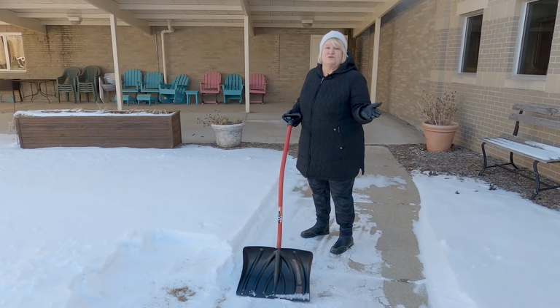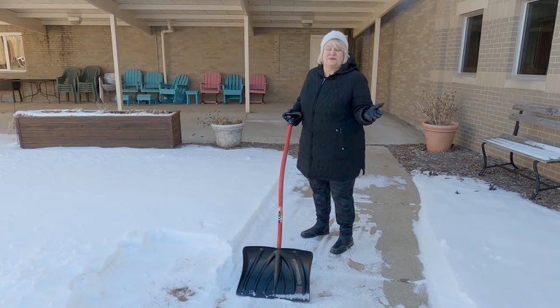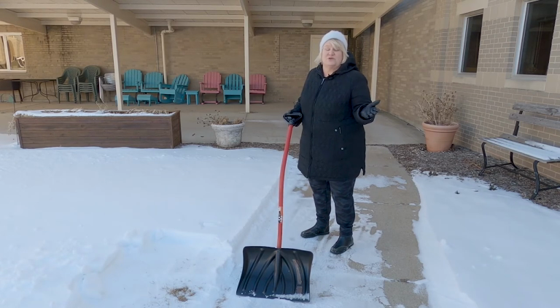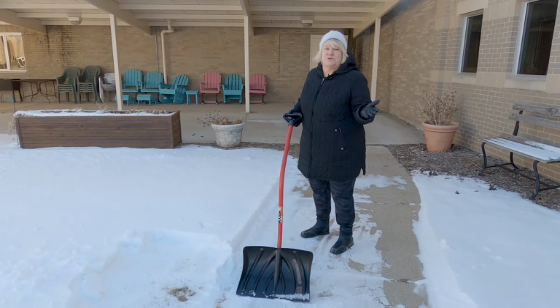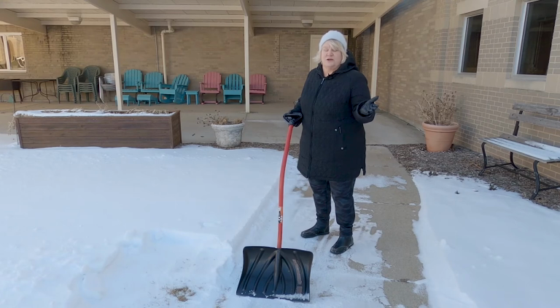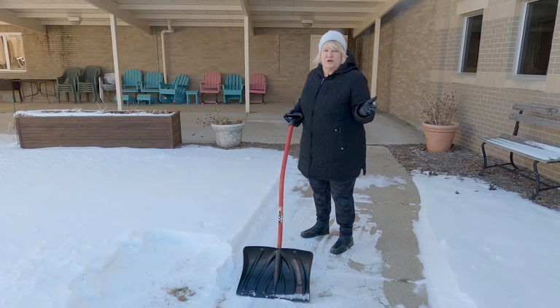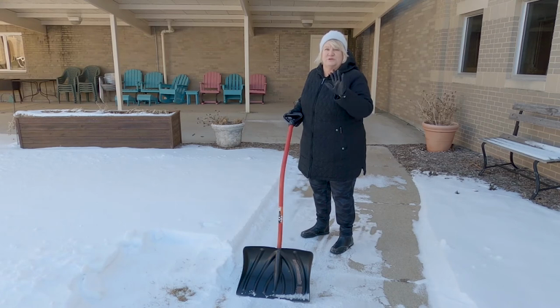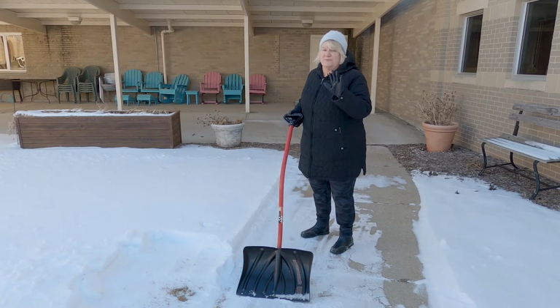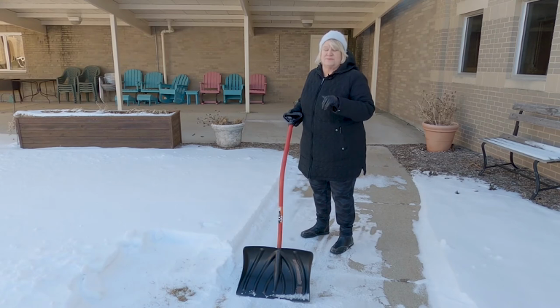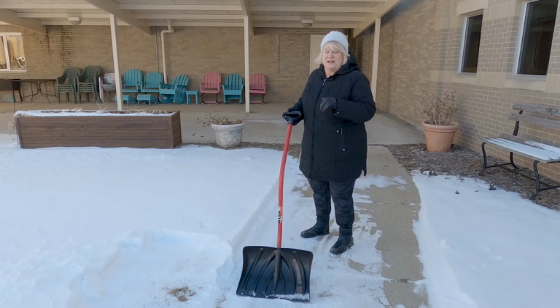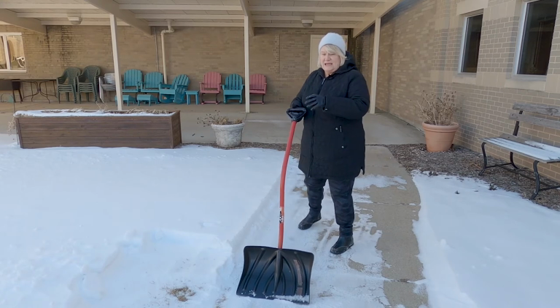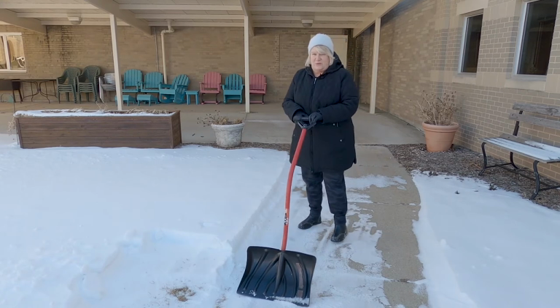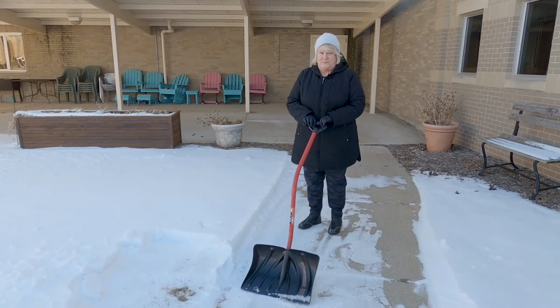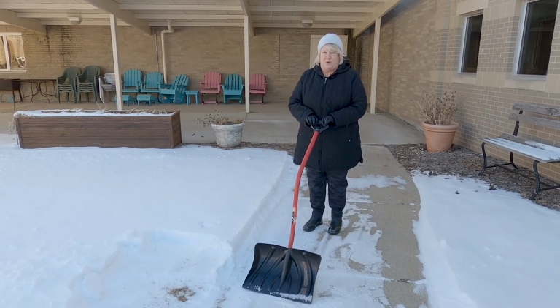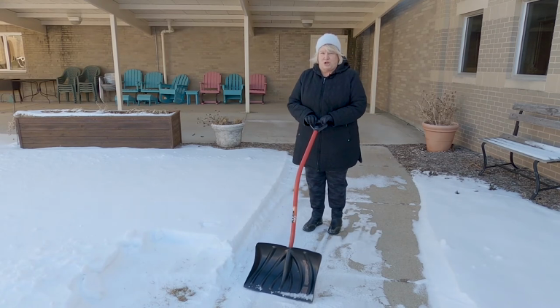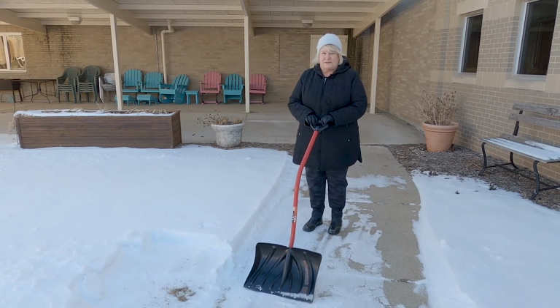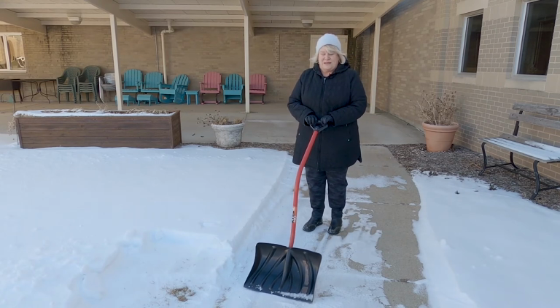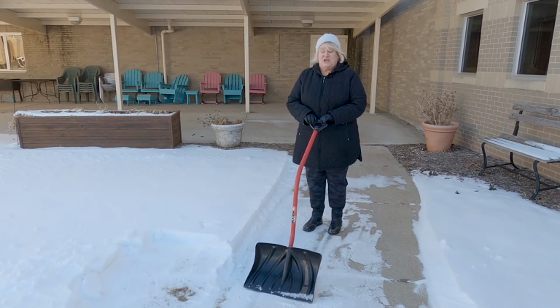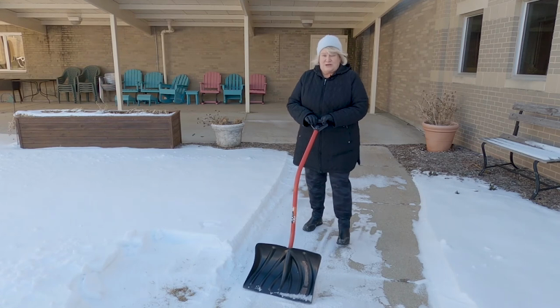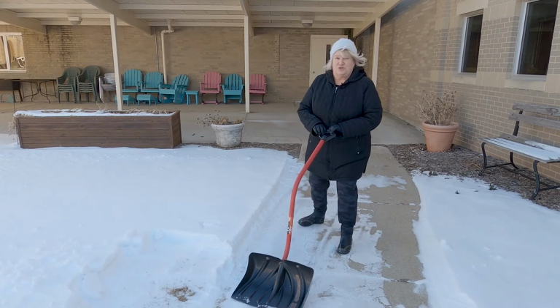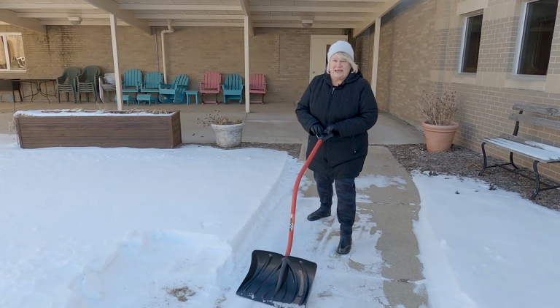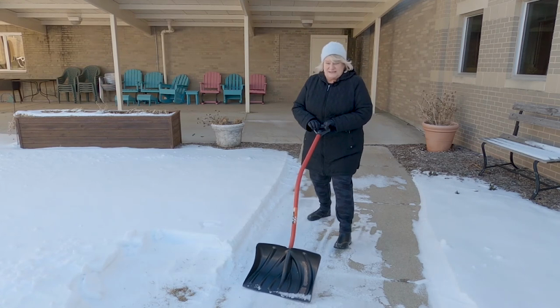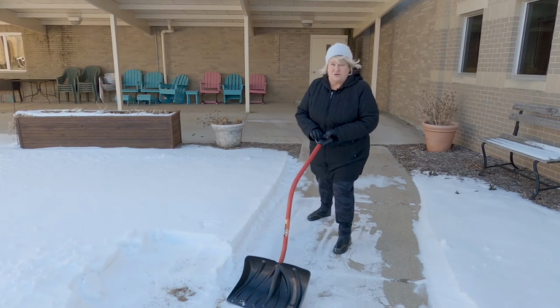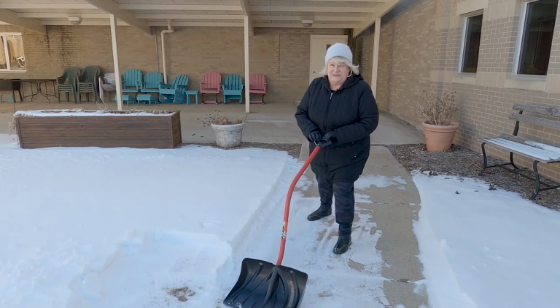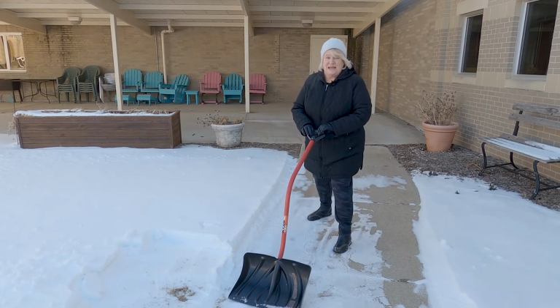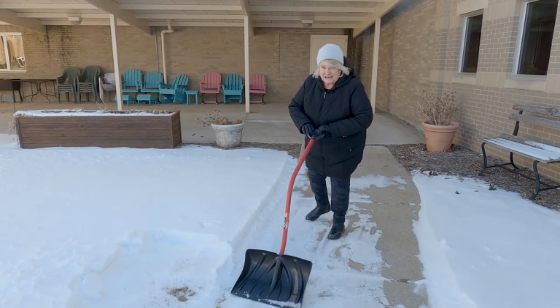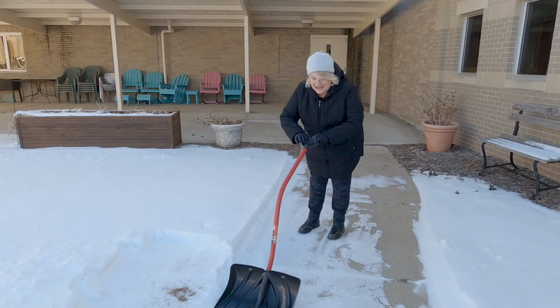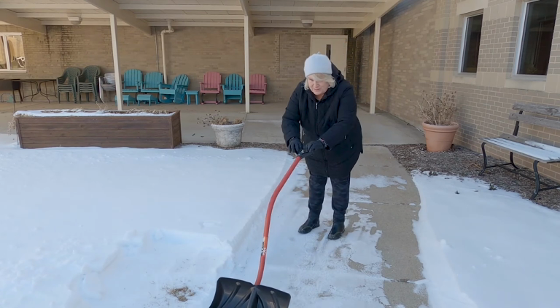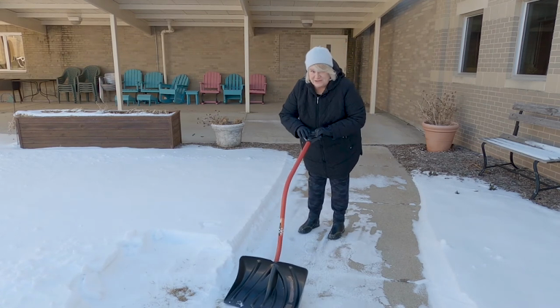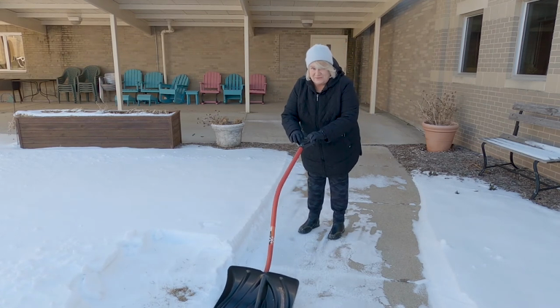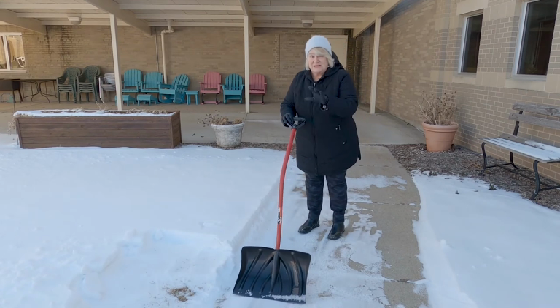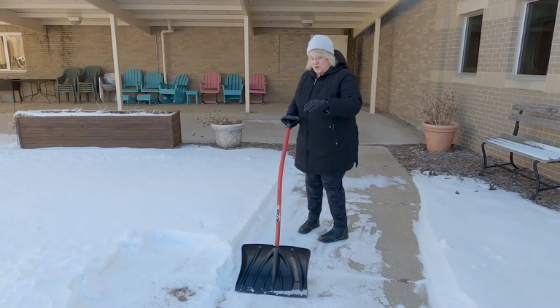Of course, if you have a snow blower, go for it — but the same principles apply. You want to keep the blower close and use your legs to drive it, not your back.